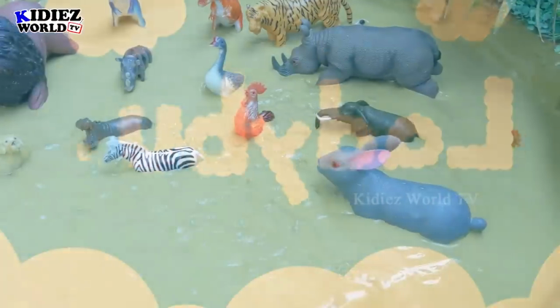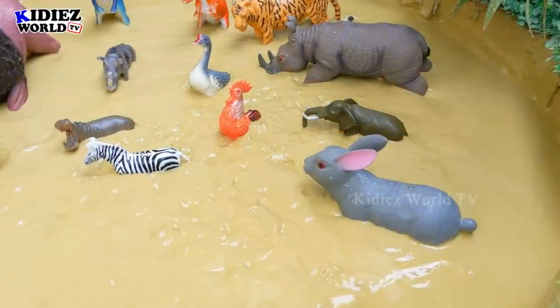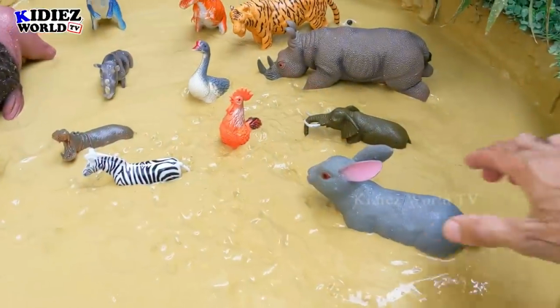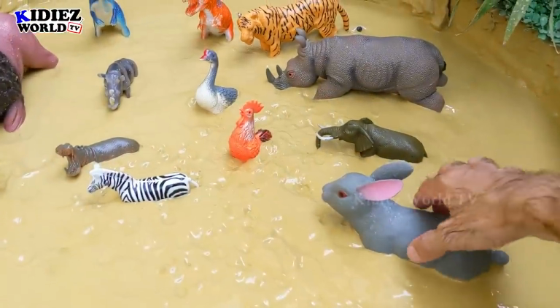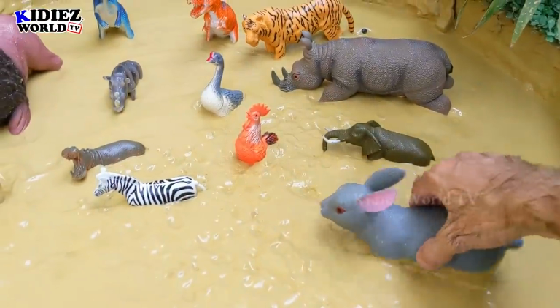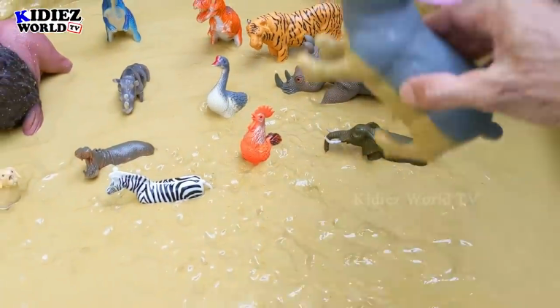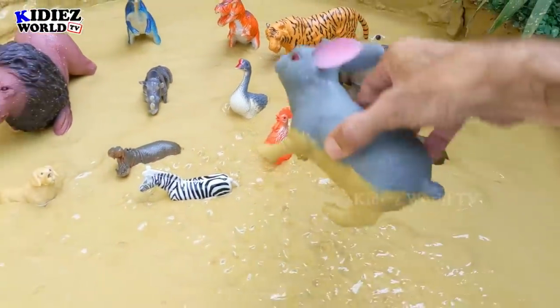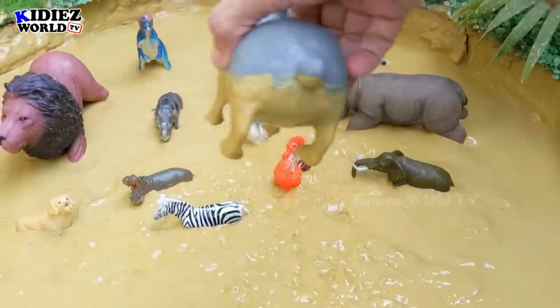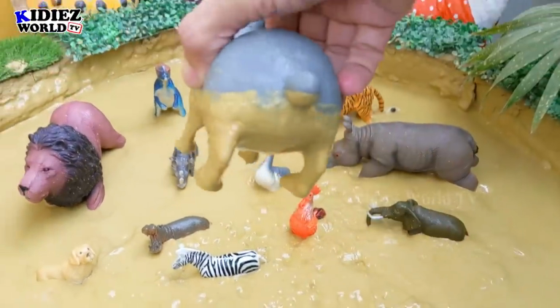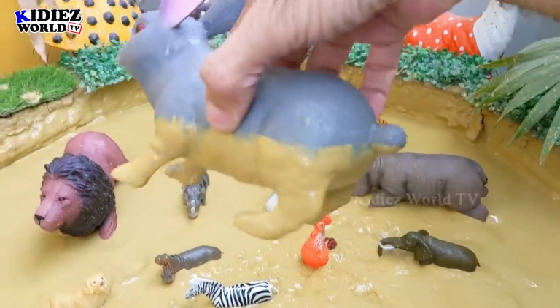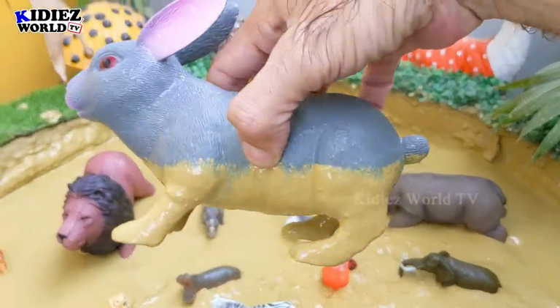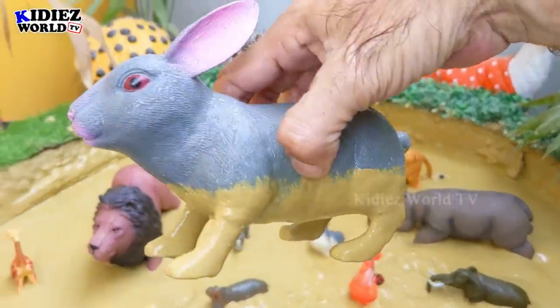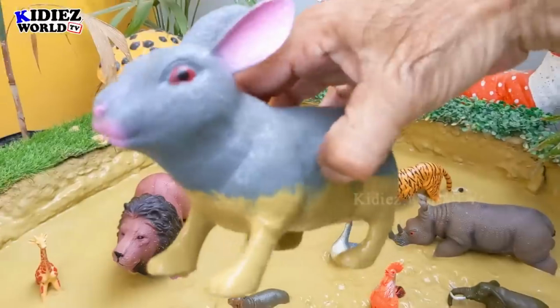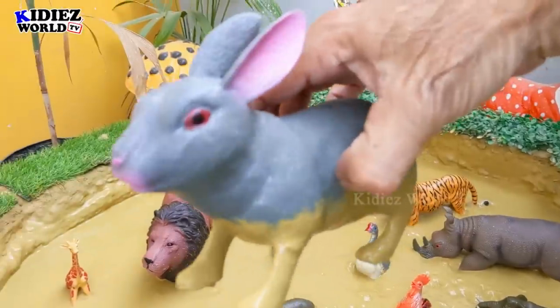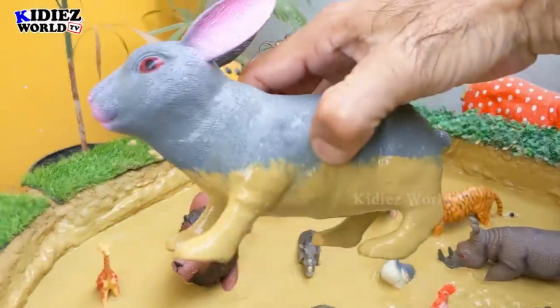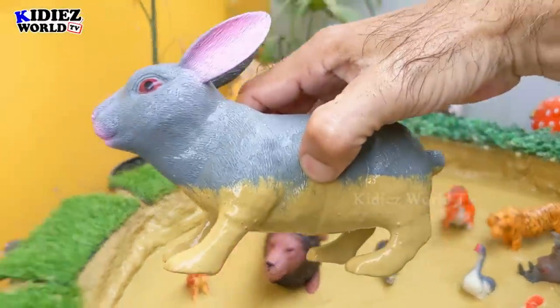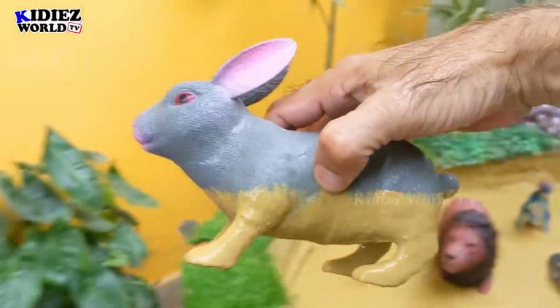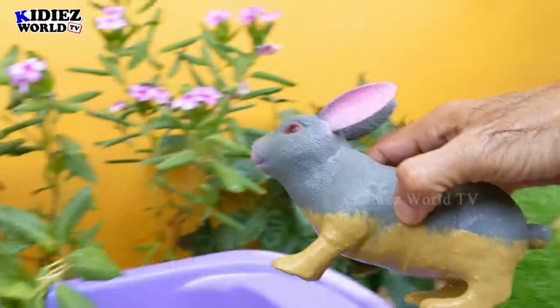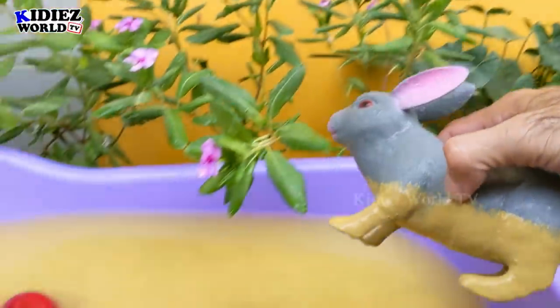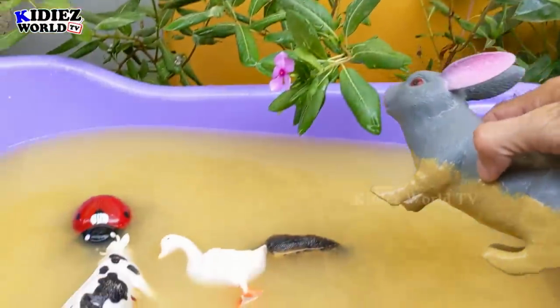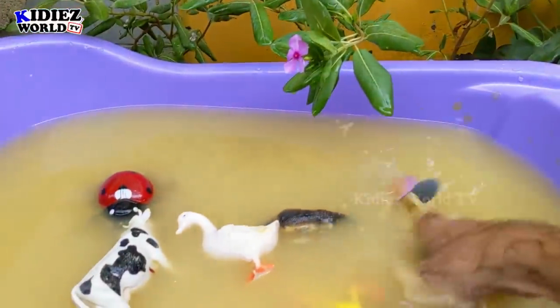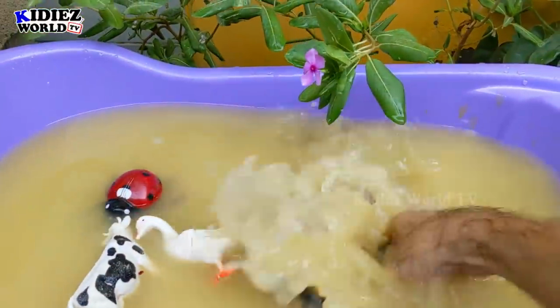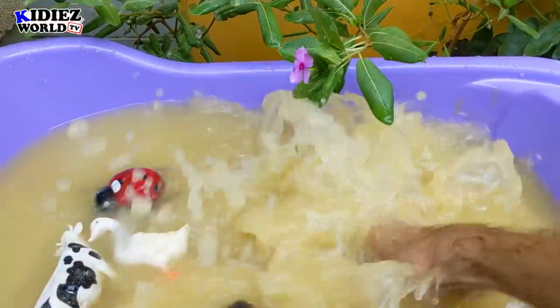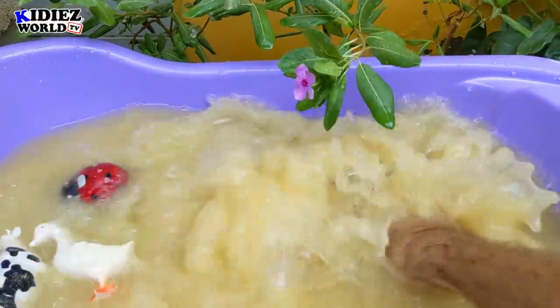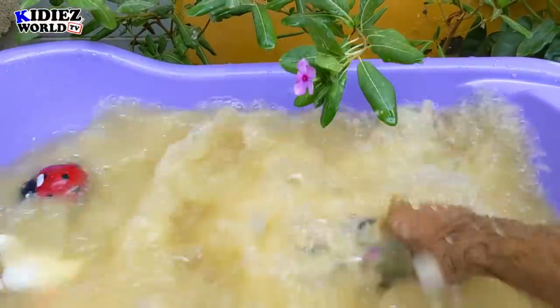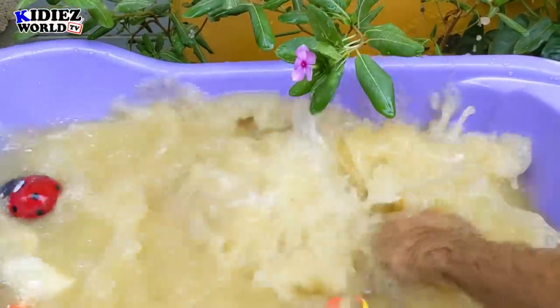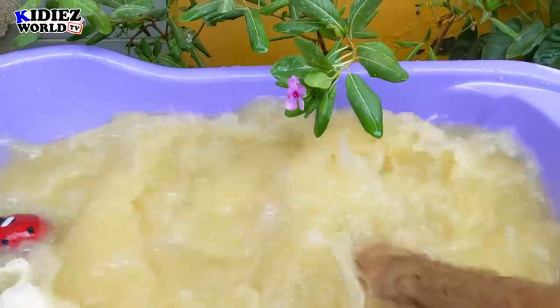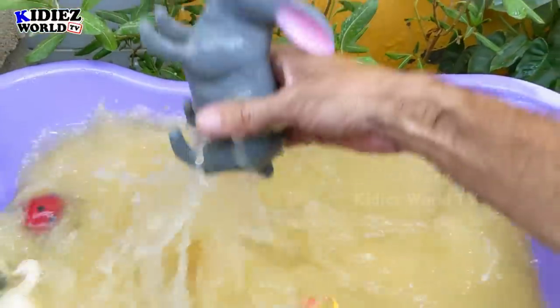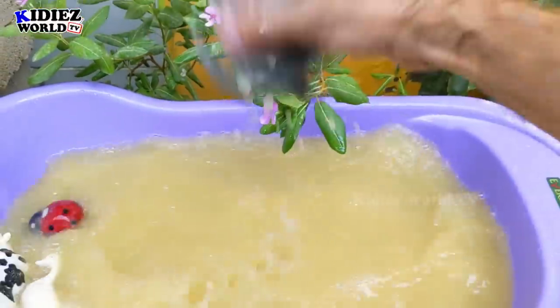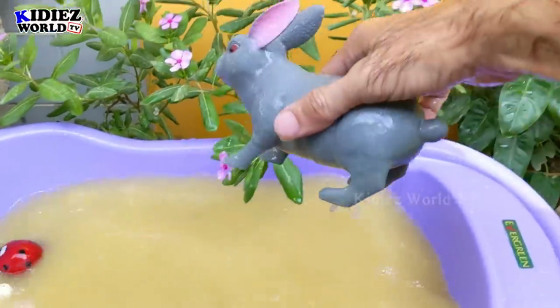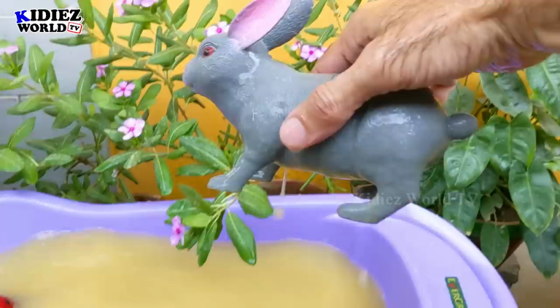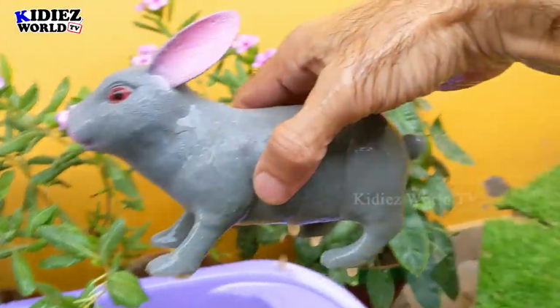And the next one we have is cute Rabbit. This one is a big one. Also known as bunny. Rabbits are farm animals. Here we go. Rabbit.